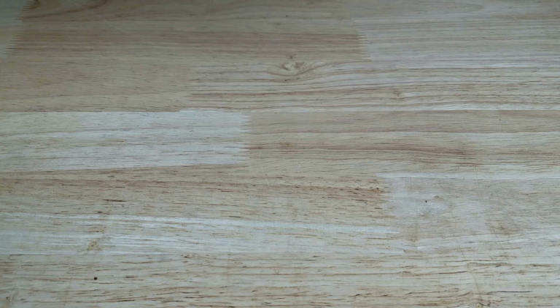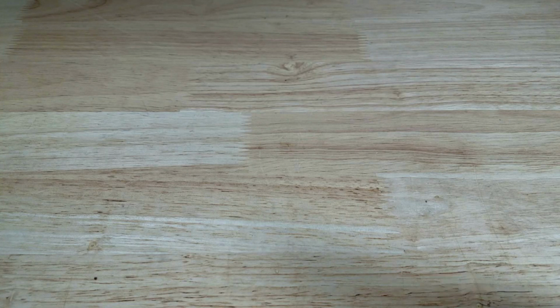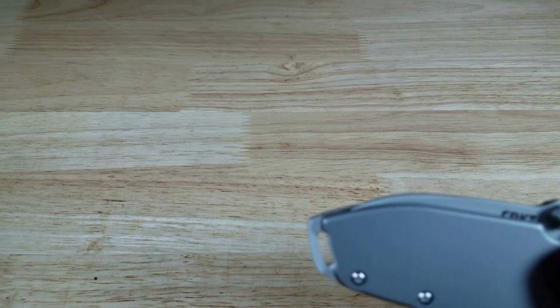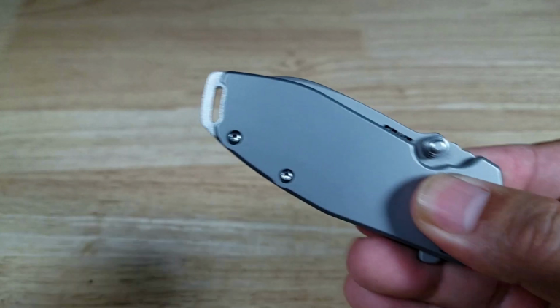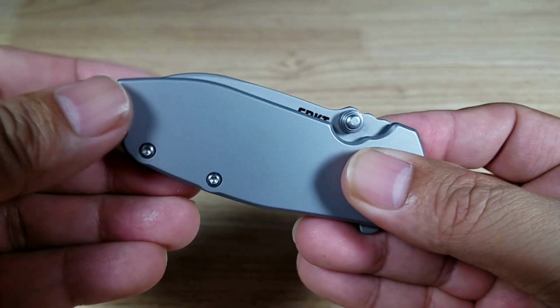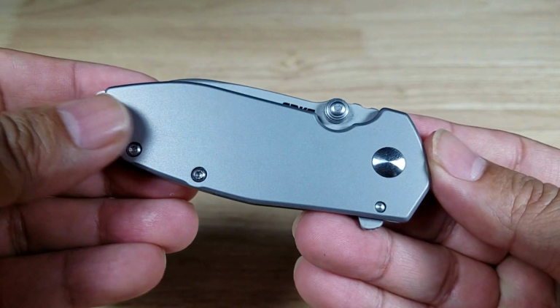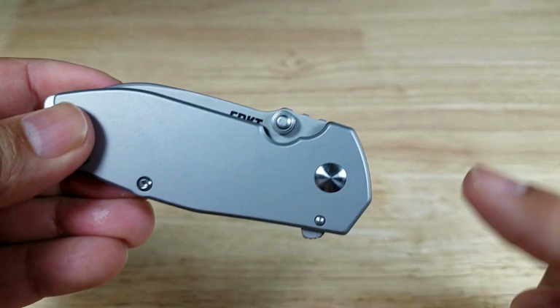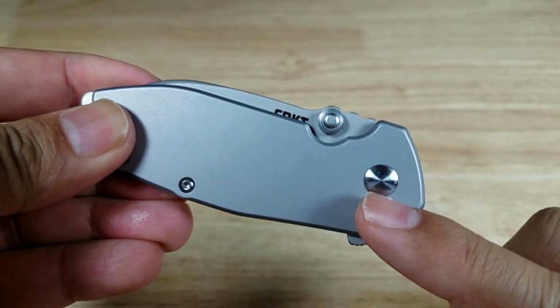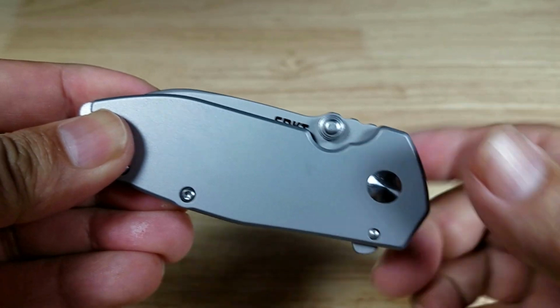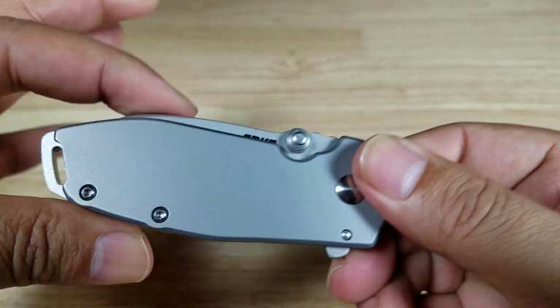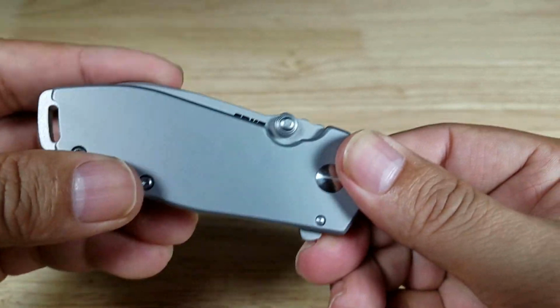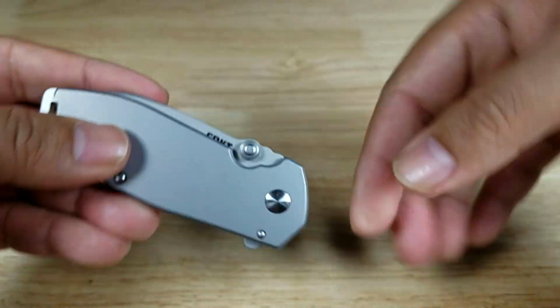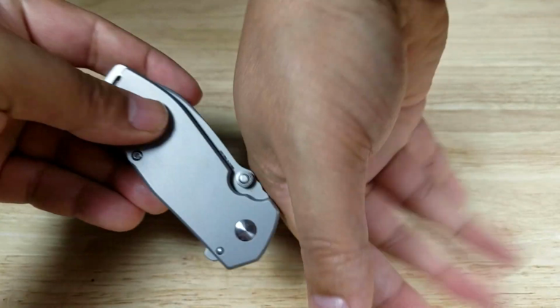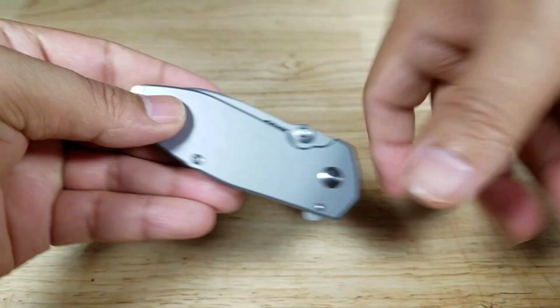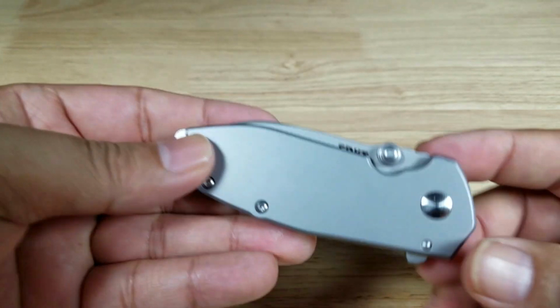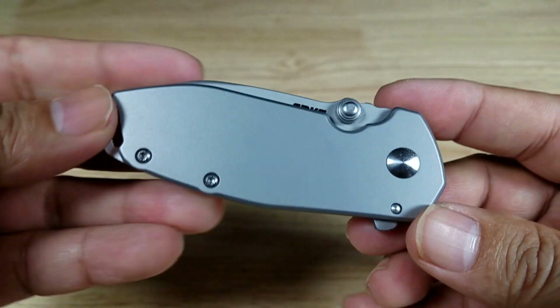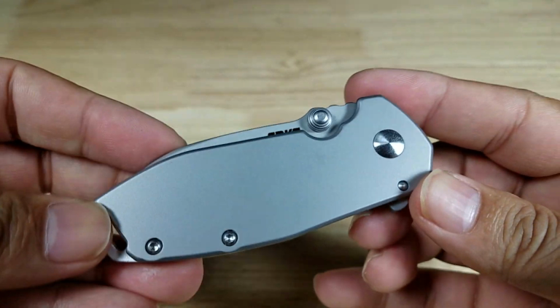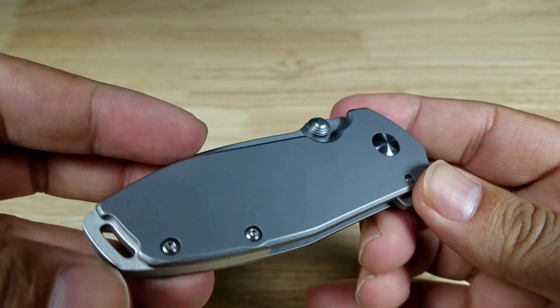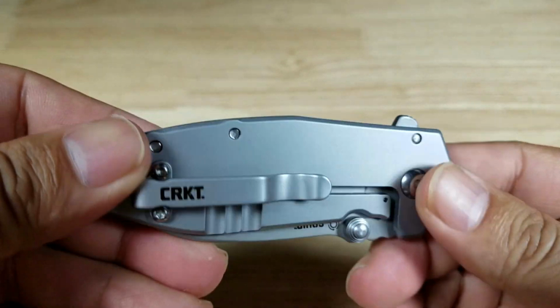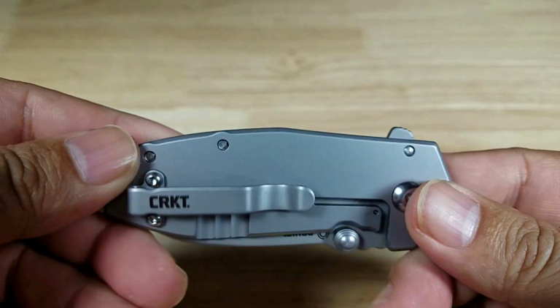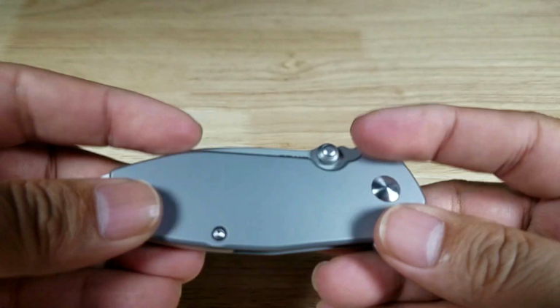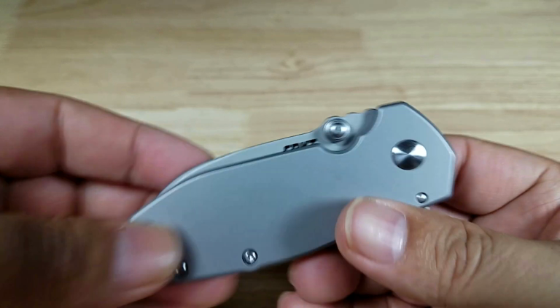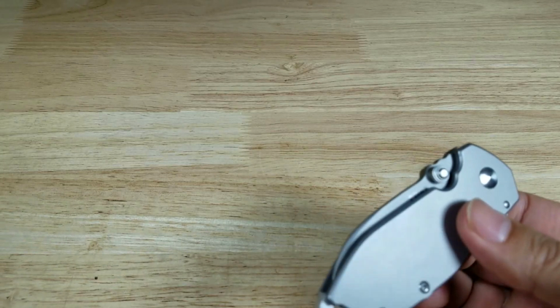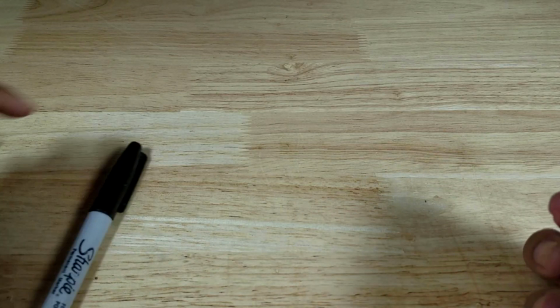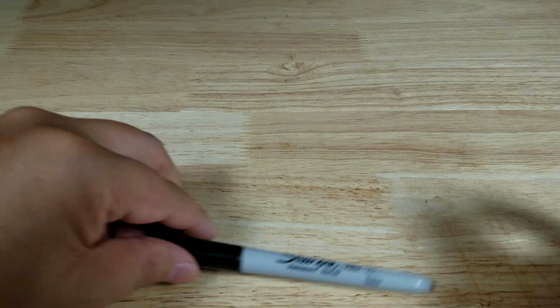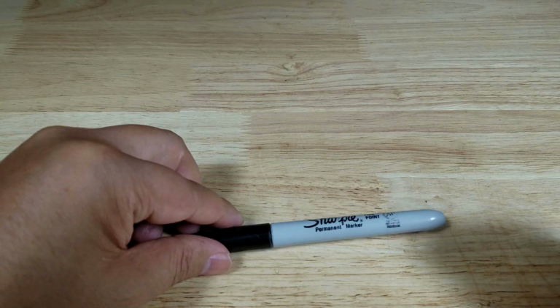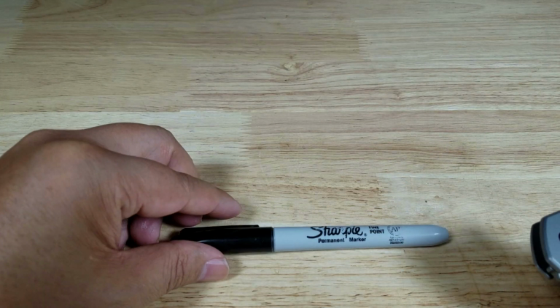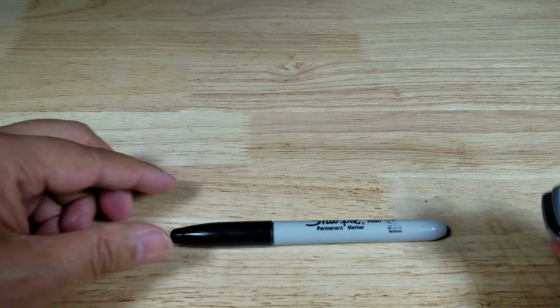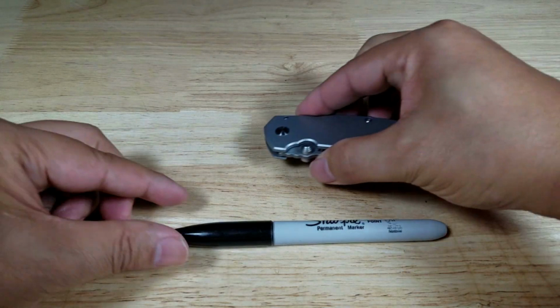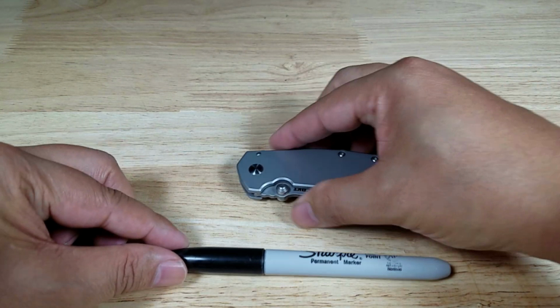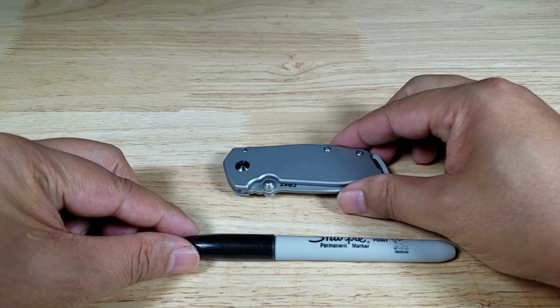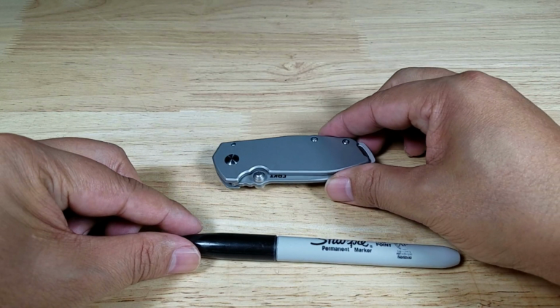This kind of looks like a squid if you think of this as the eye, this being the head and the legs sticking out this way. I've been looking at this knife for a really long time. Let's get our size reference in here — it's perfect for EDC size.